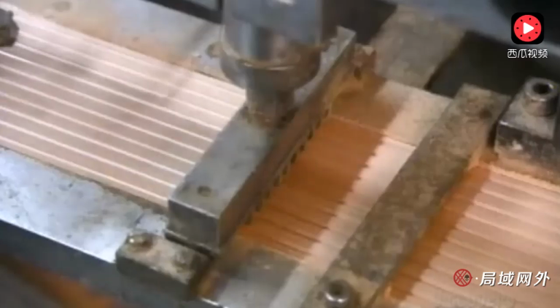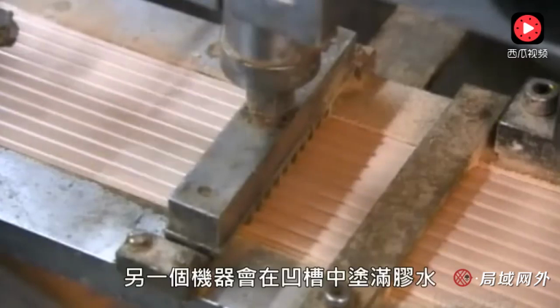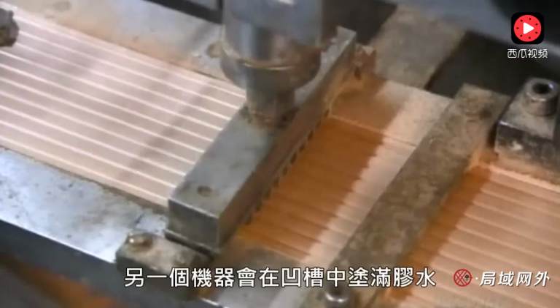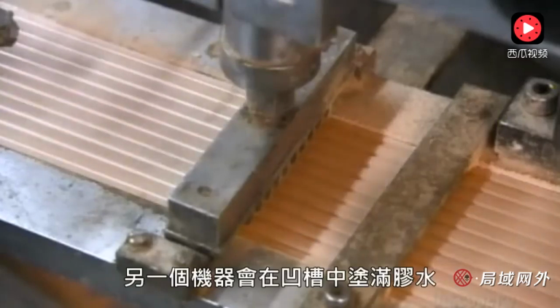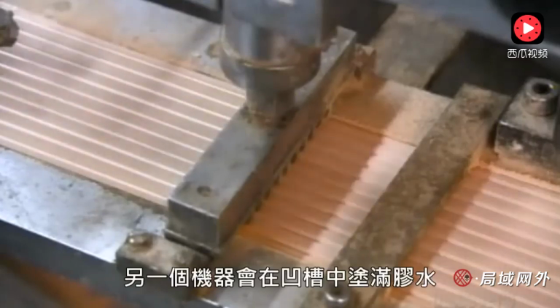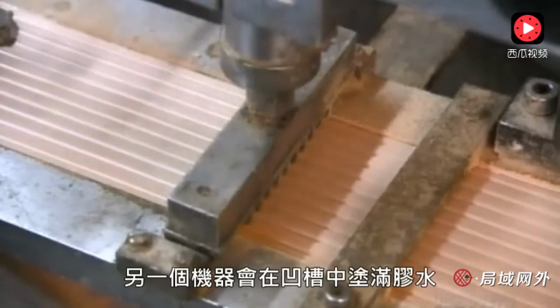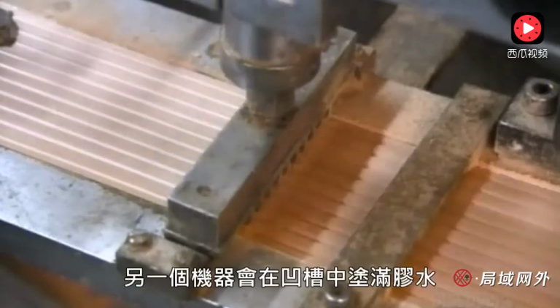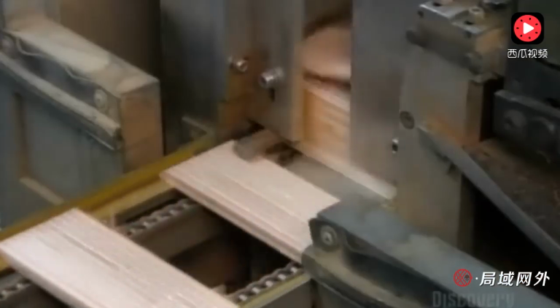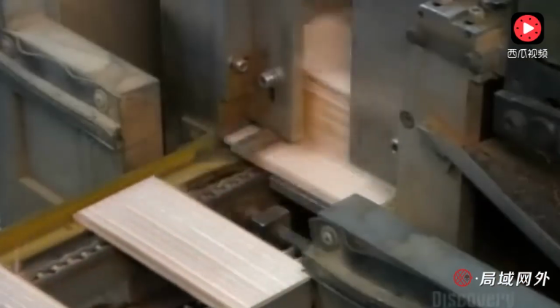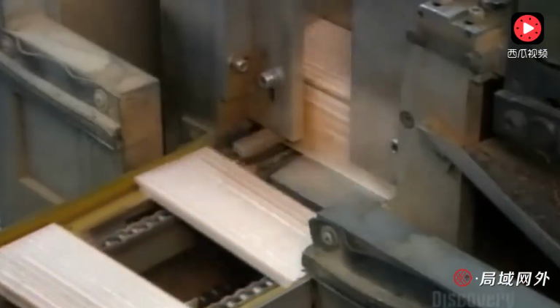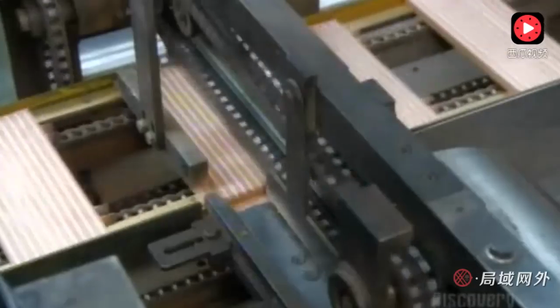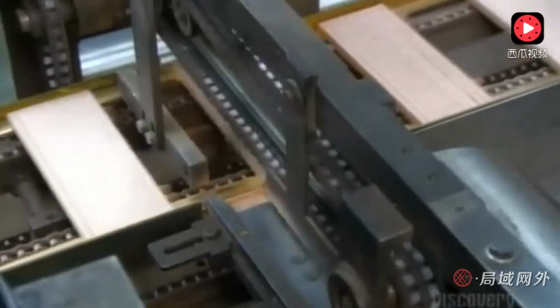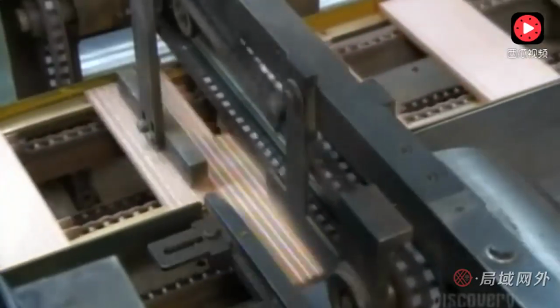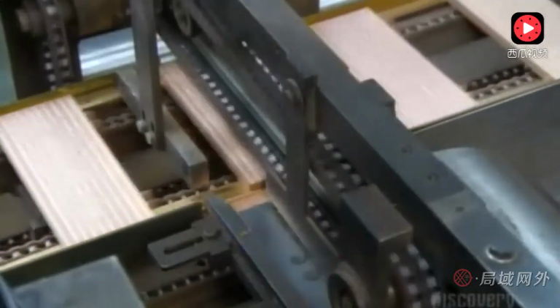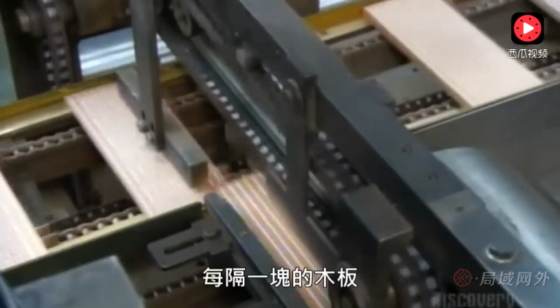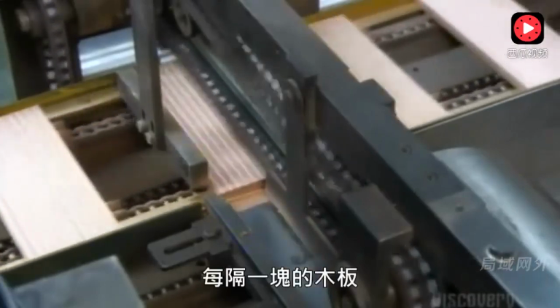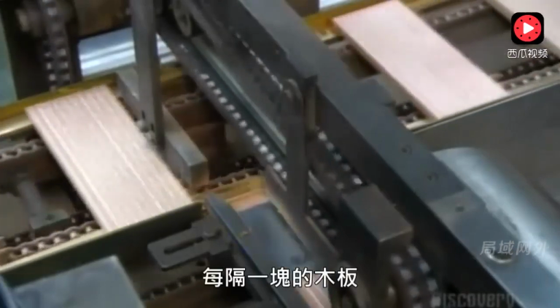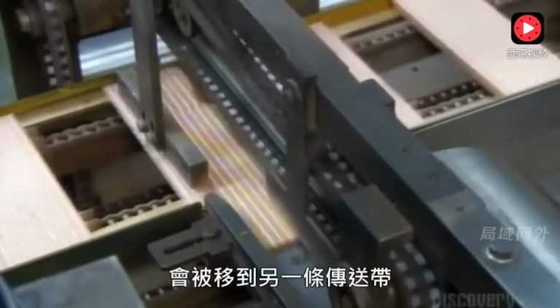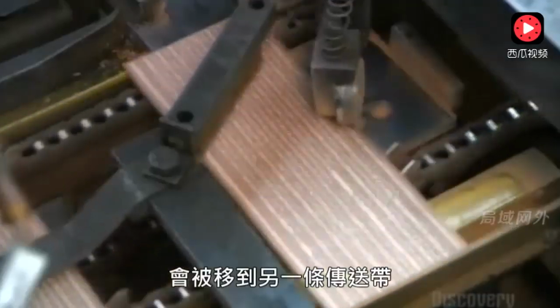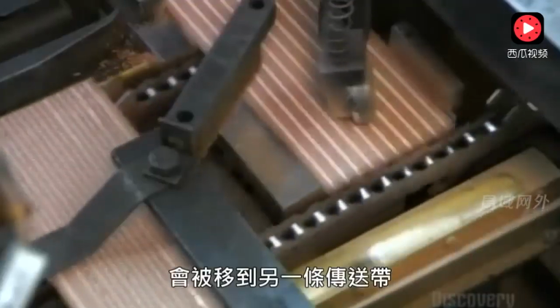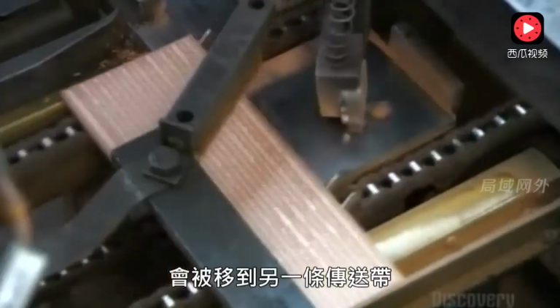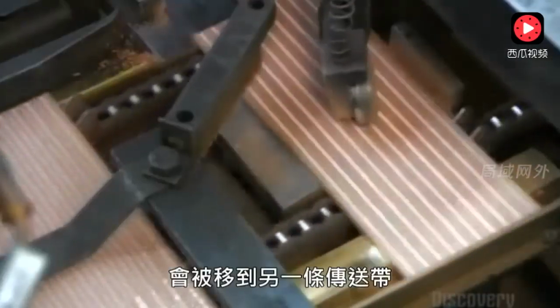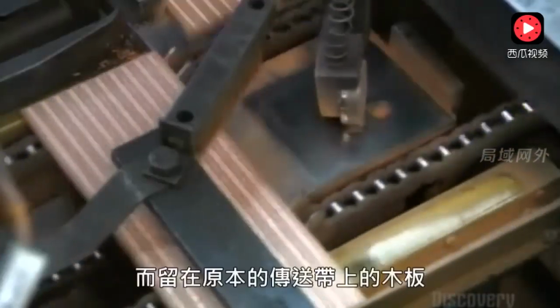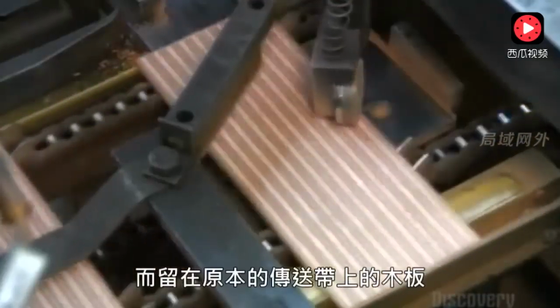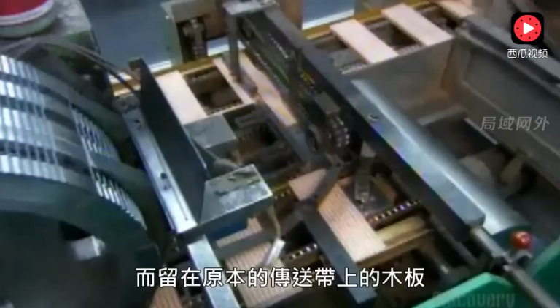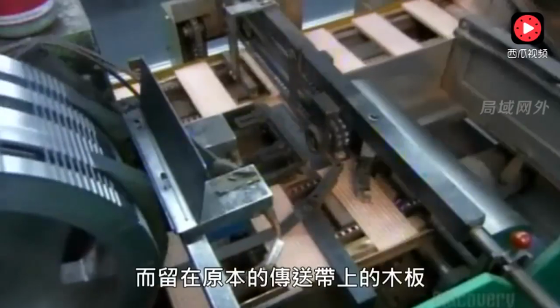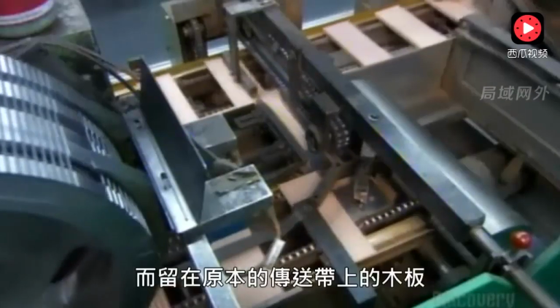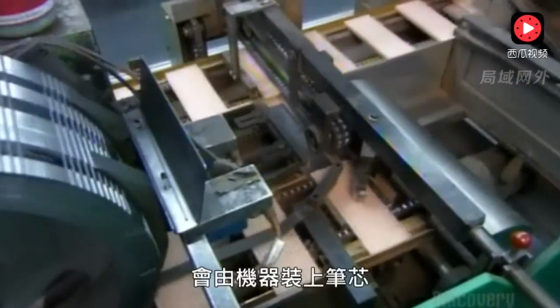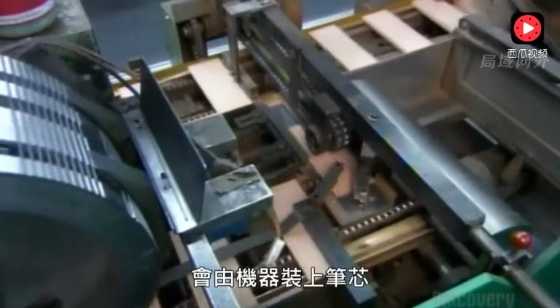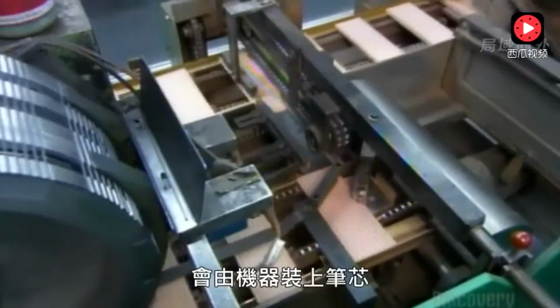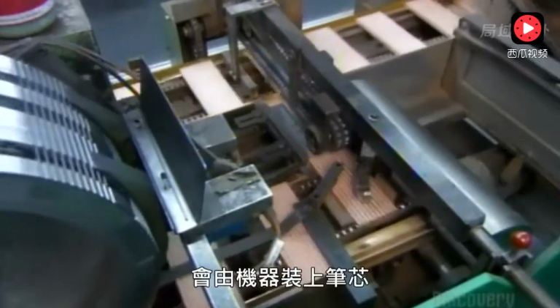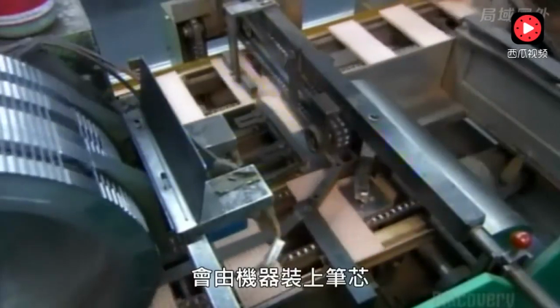The next machine fills the grooves with glue. Every second slat moves onto another conveyor belt, while the ones that stay on this line head toward the machine that lays in the lead.